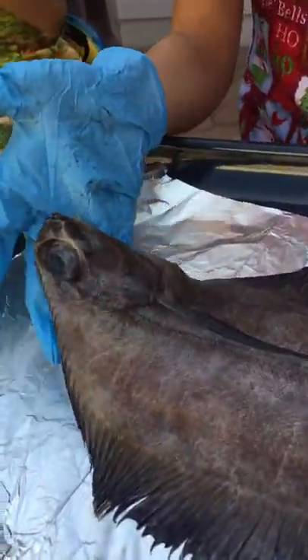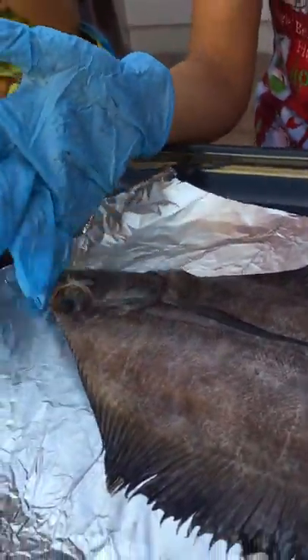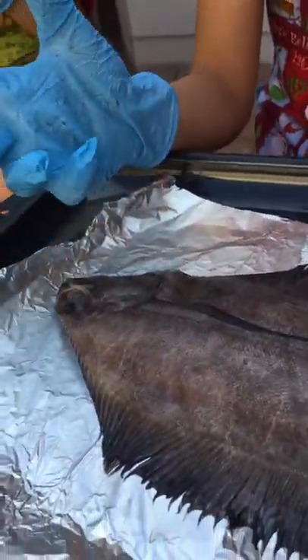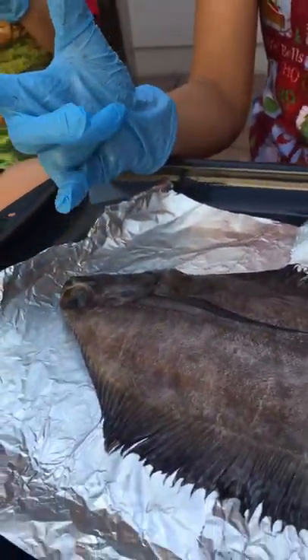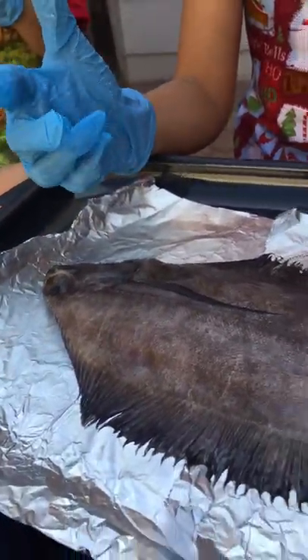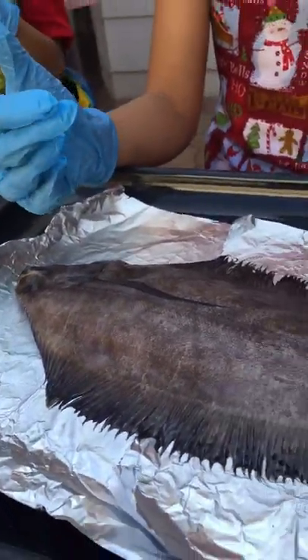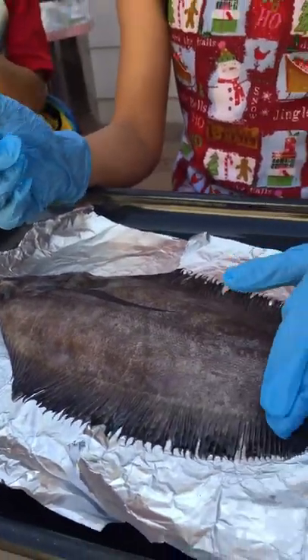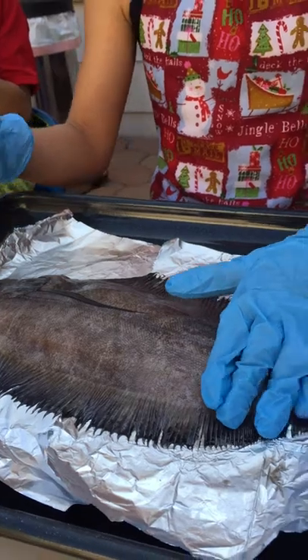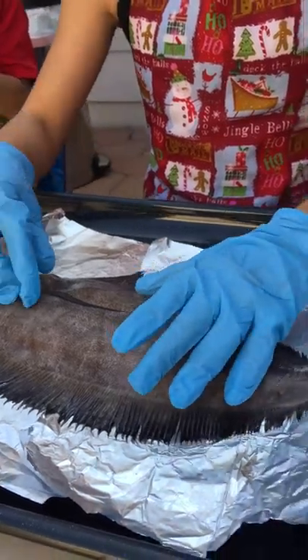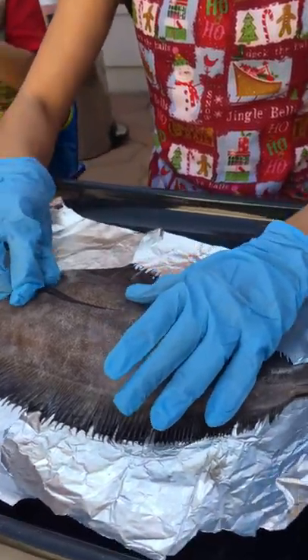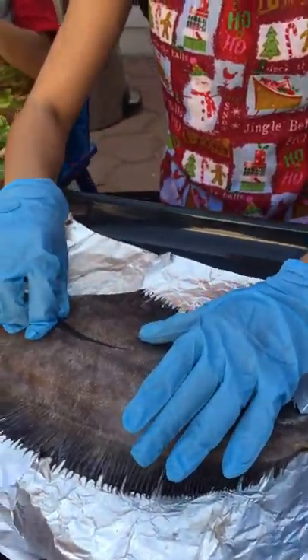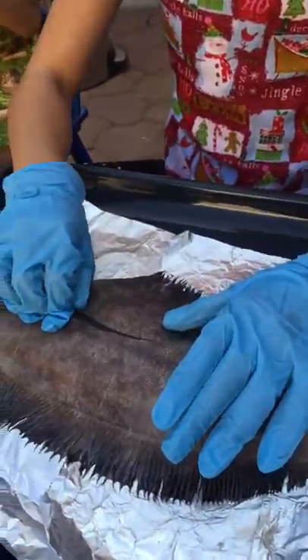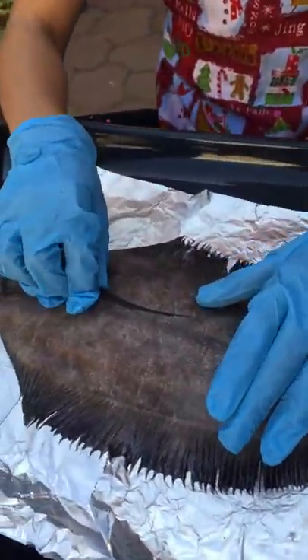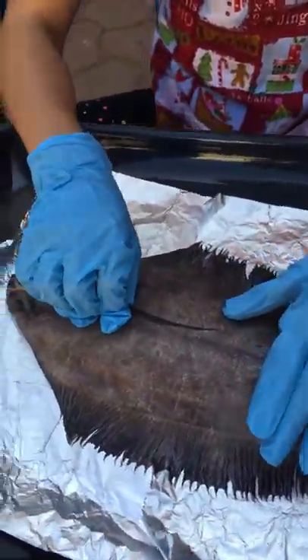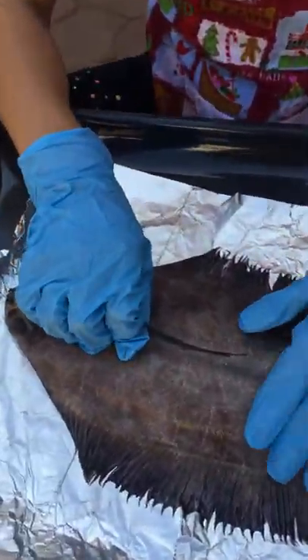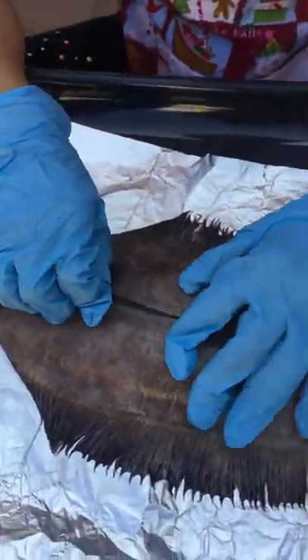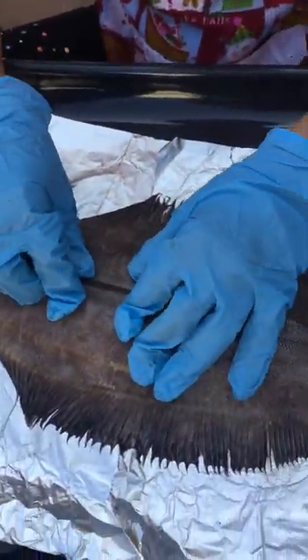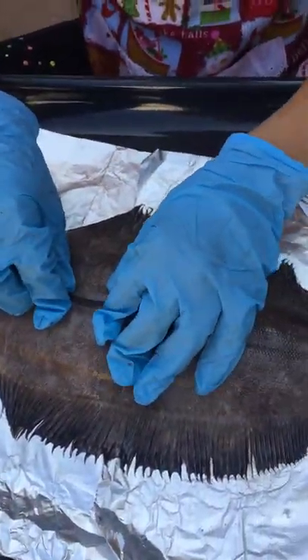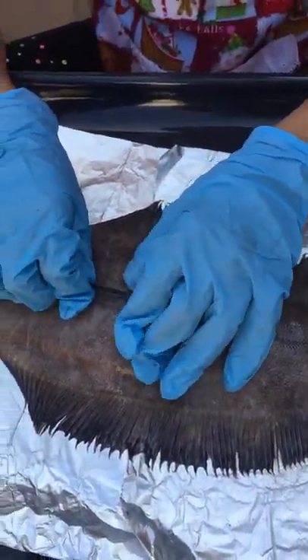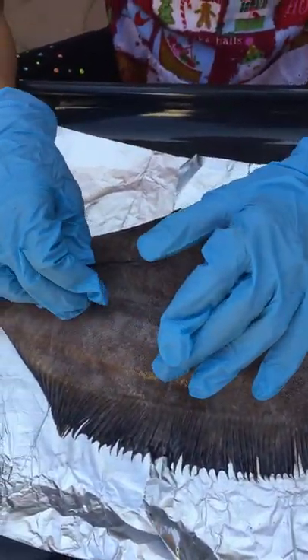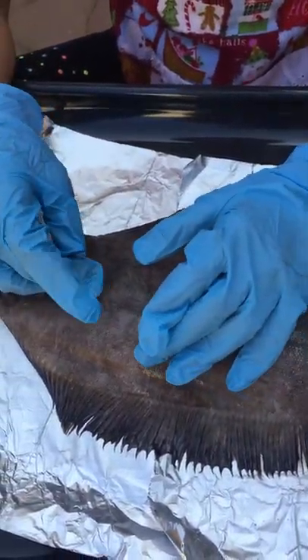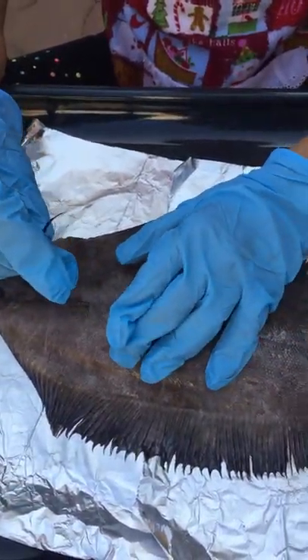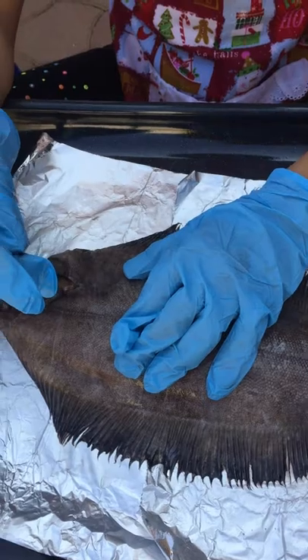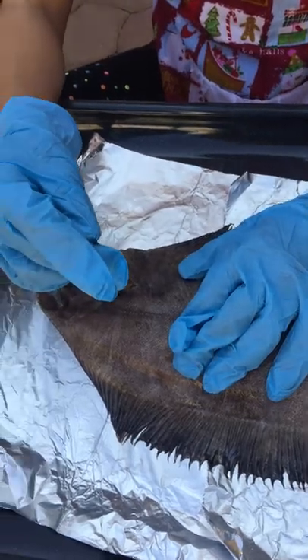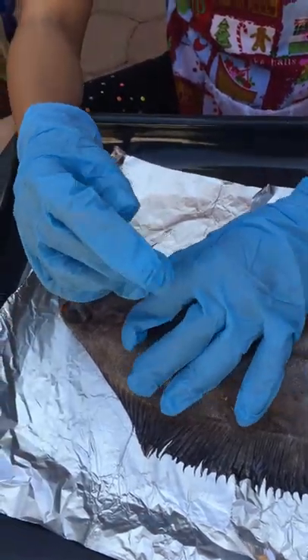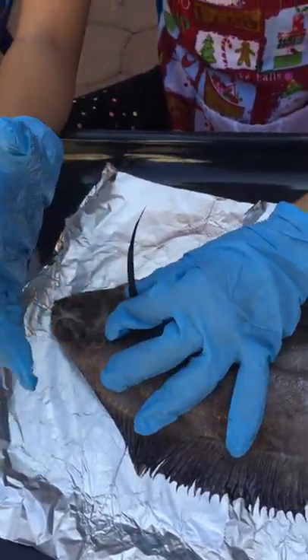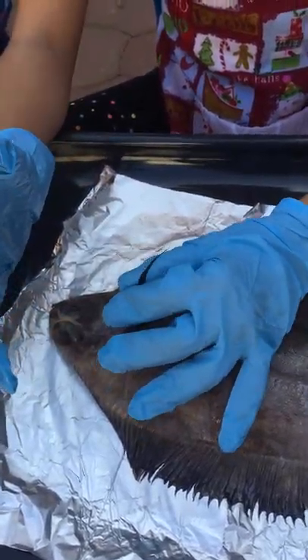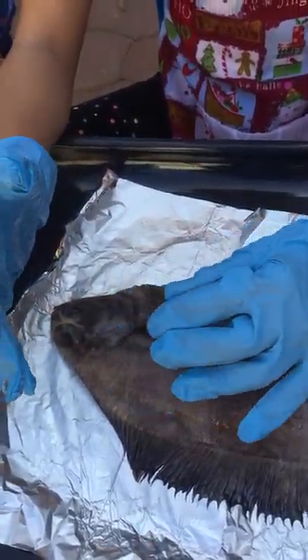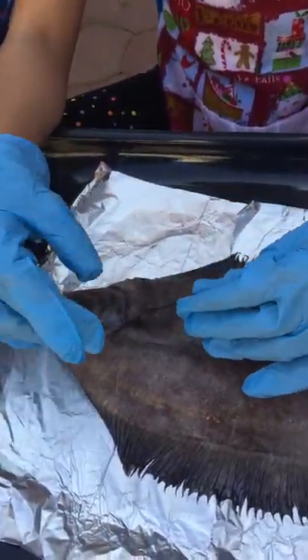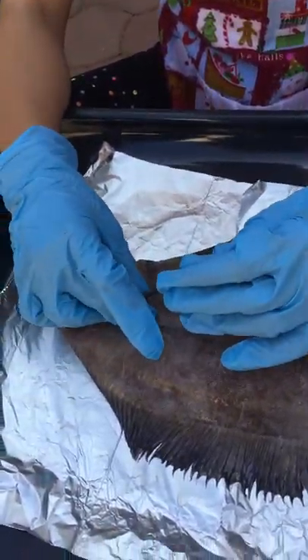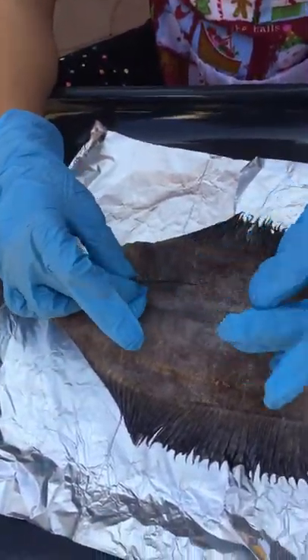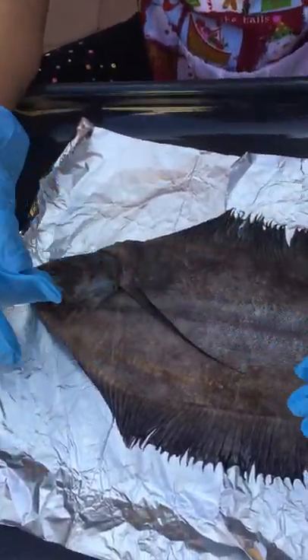I will start with the fins. This is the dorsal fin and it is used for balance and protection.